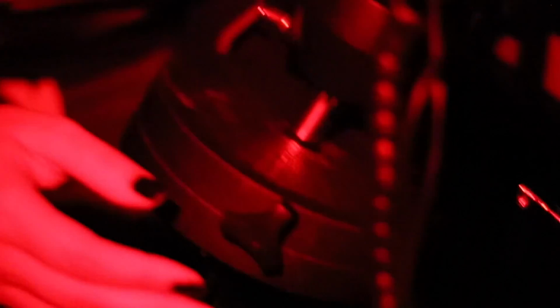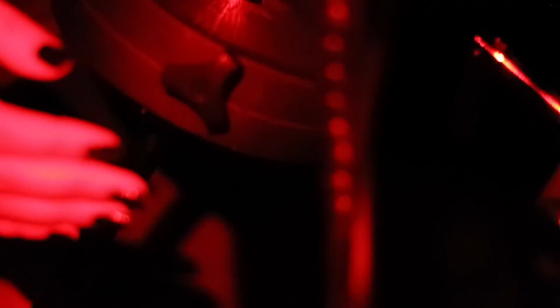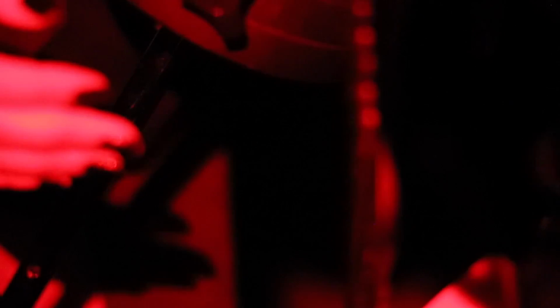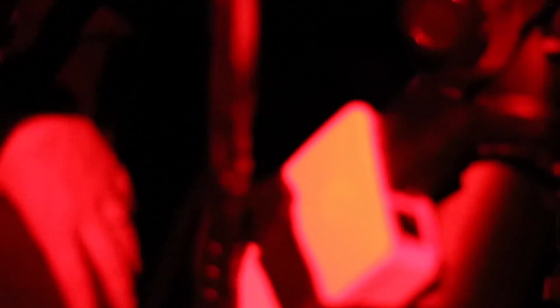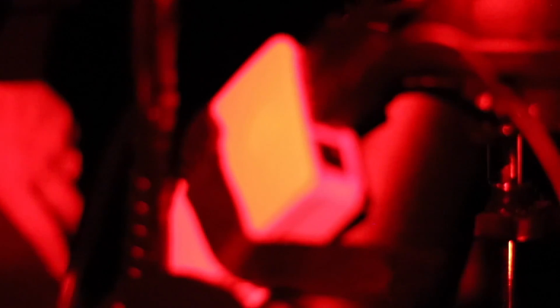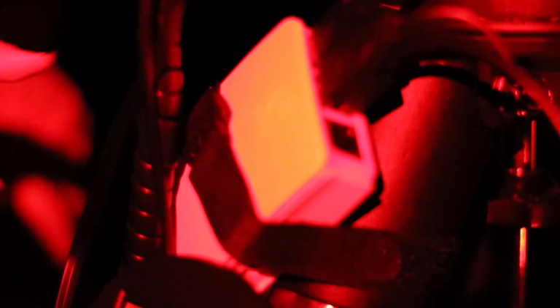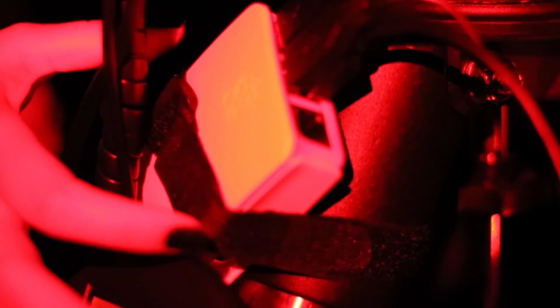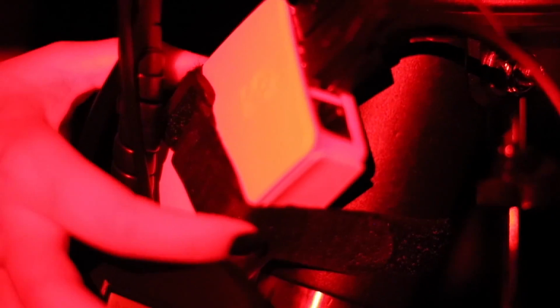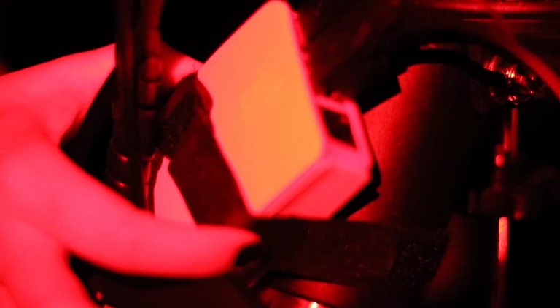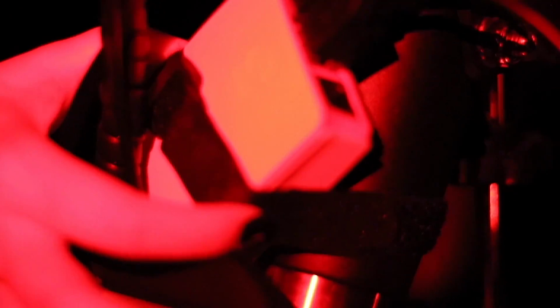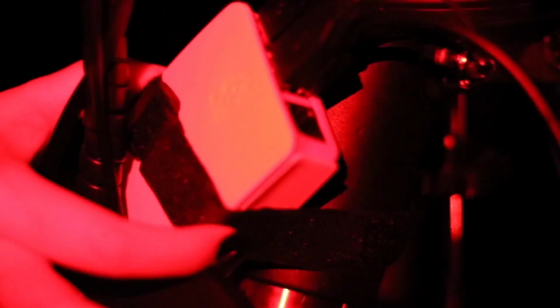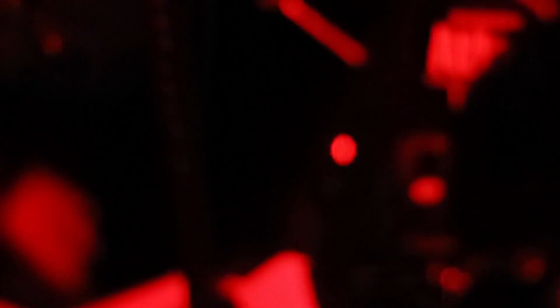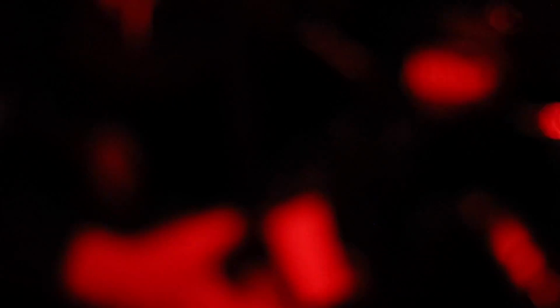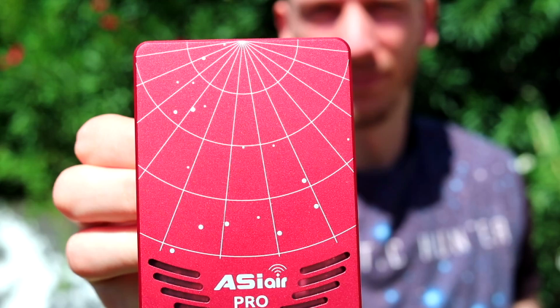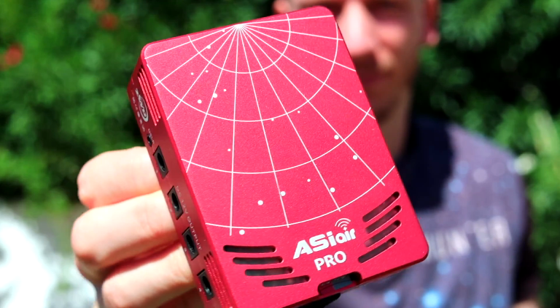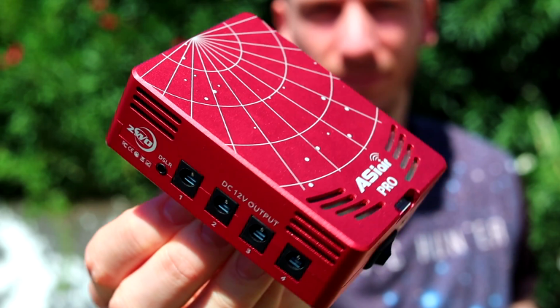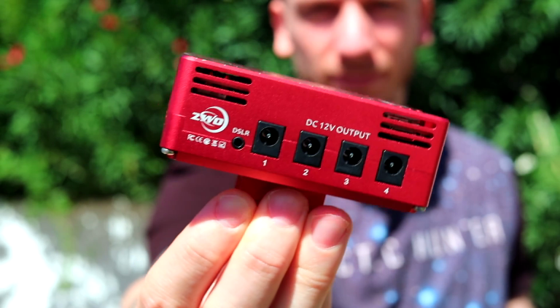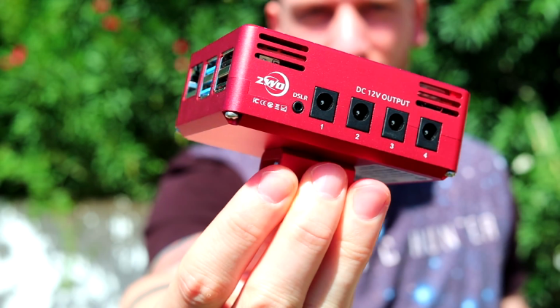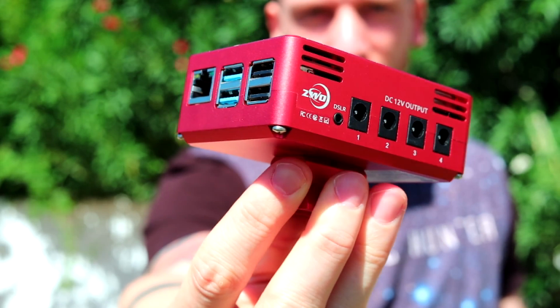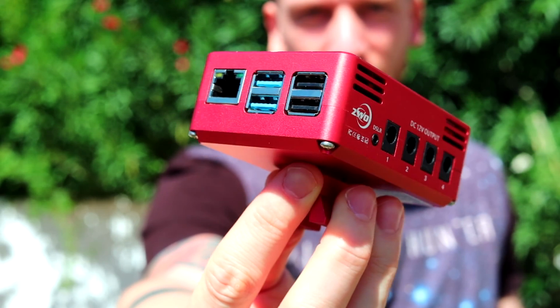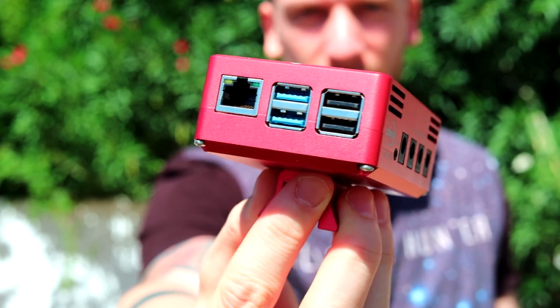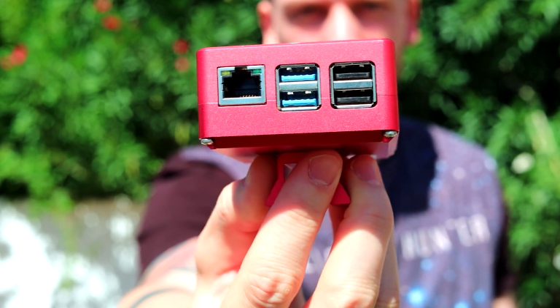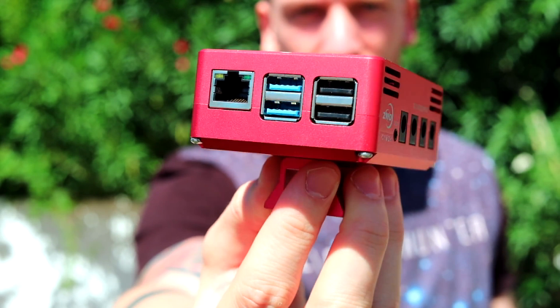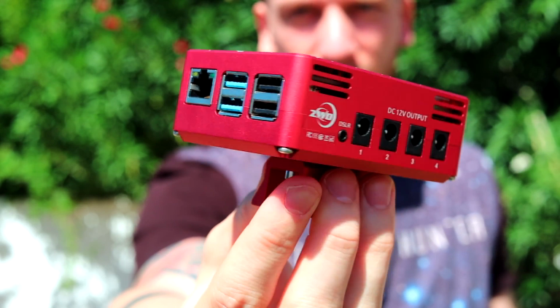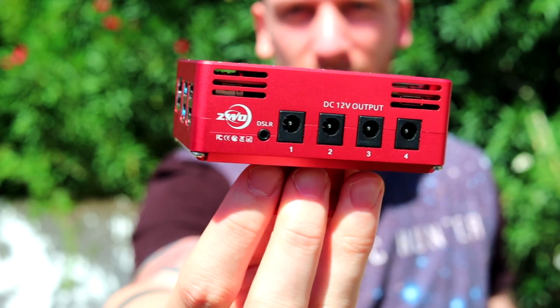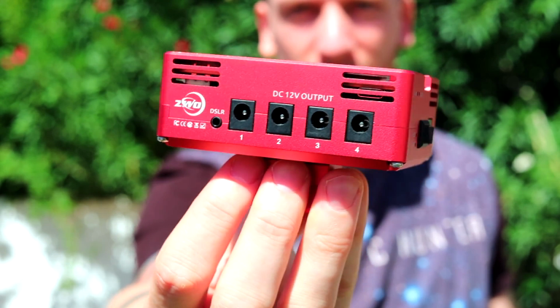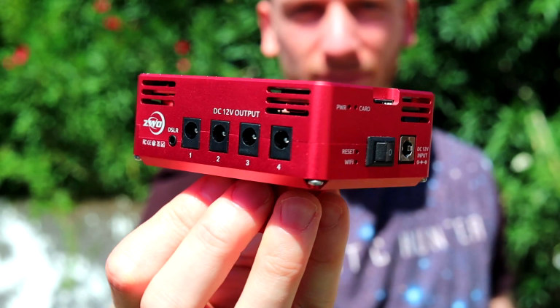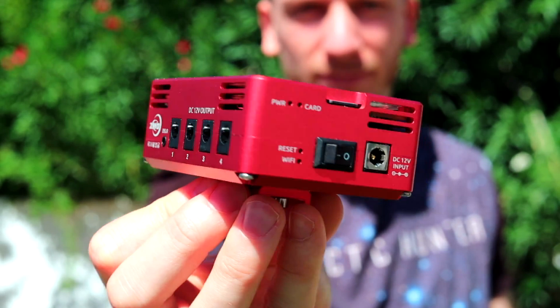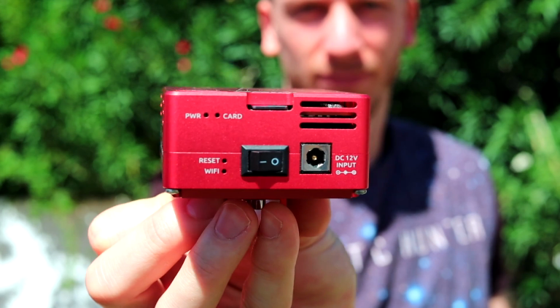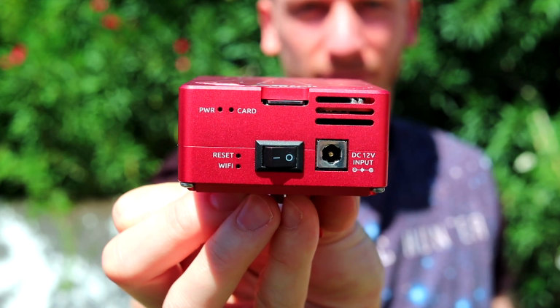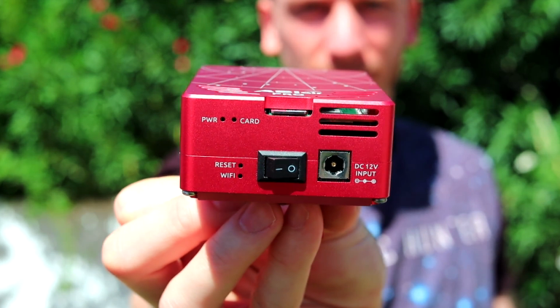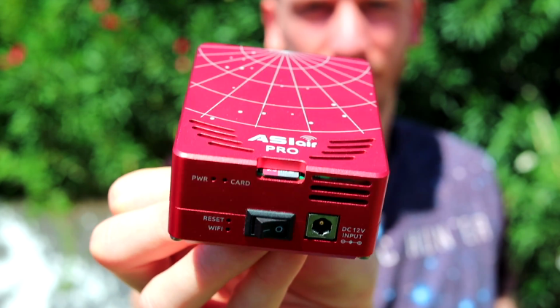Honestly, it's jerry-rigged so terribly, but it's on here and it's stuck and it's good to go. ZWO listened to its customers and built a new and improved version of the ASI Air, which came out in 2020 — the ASI Air Pro.